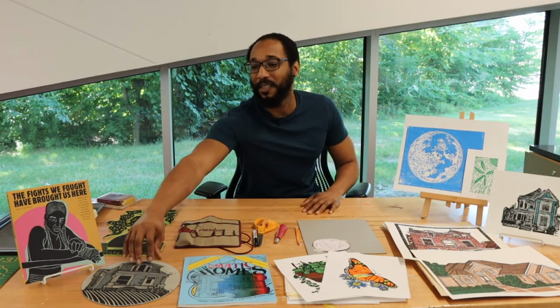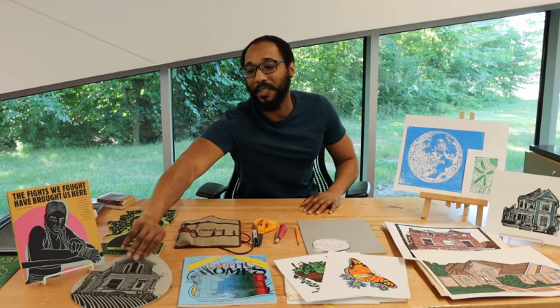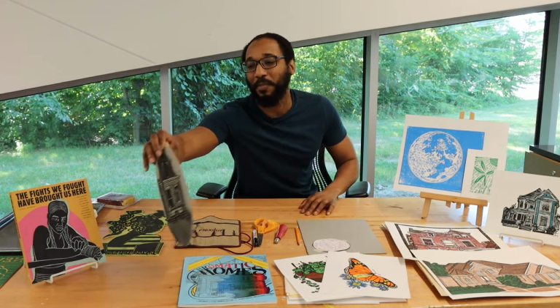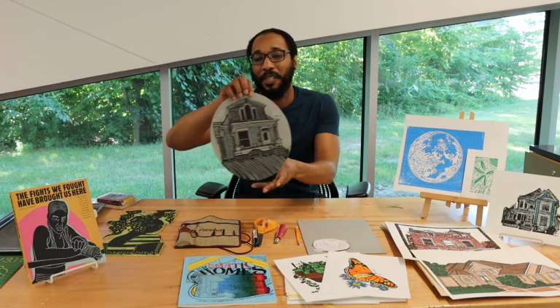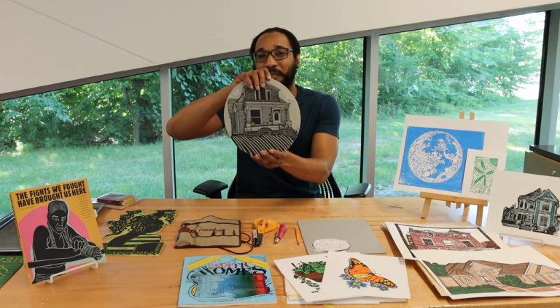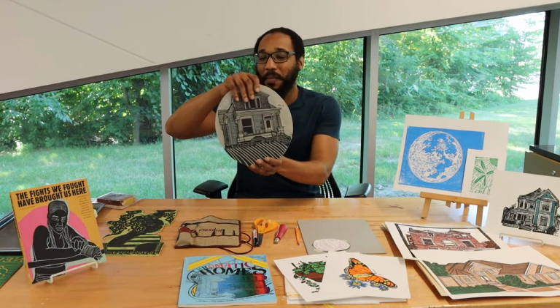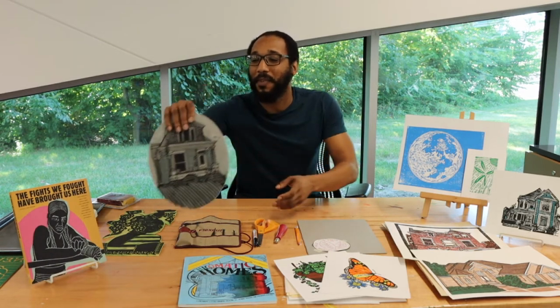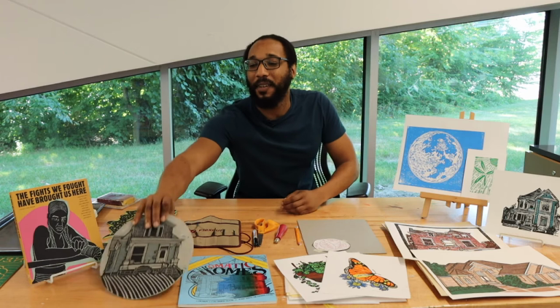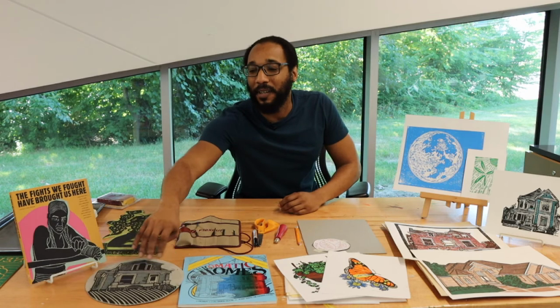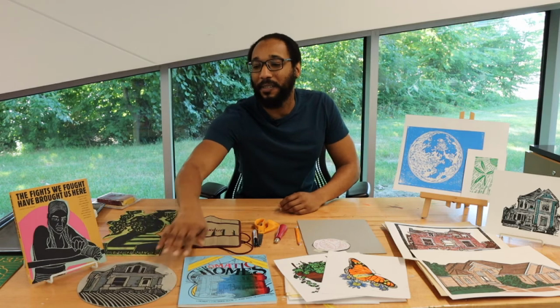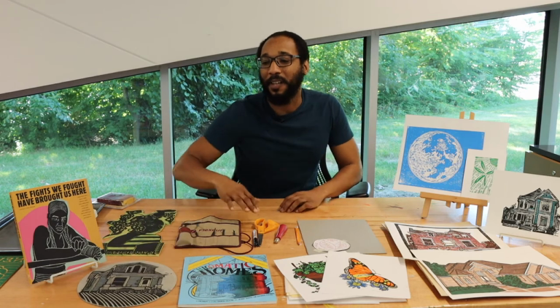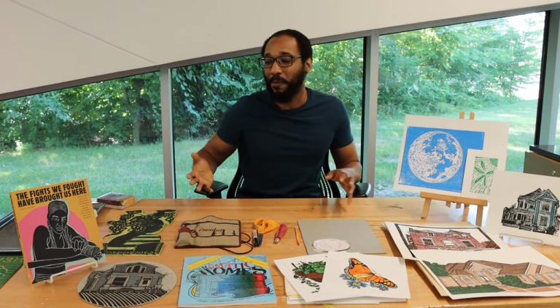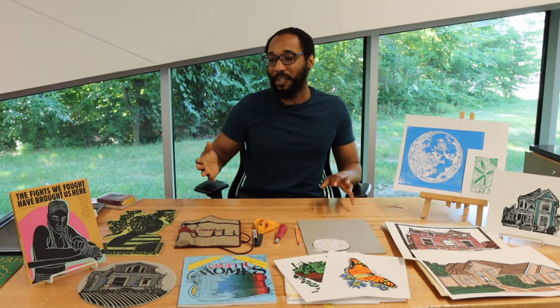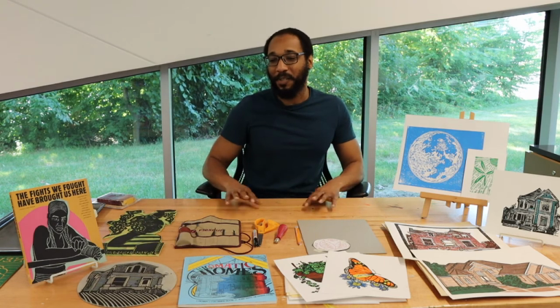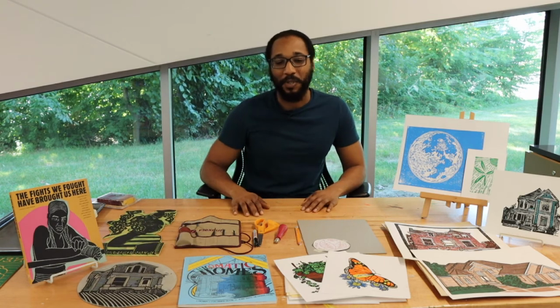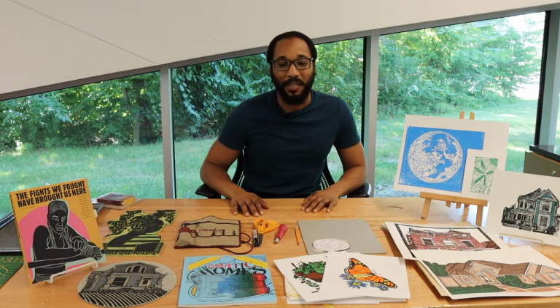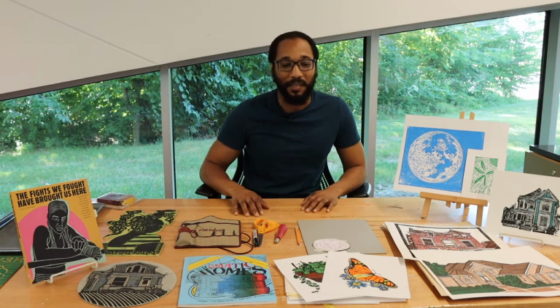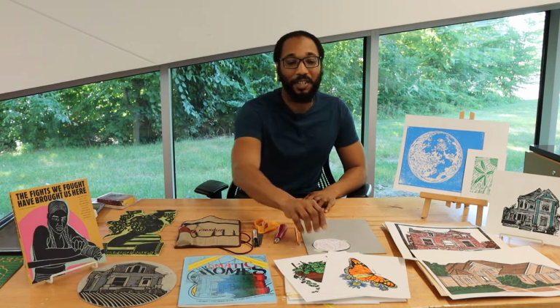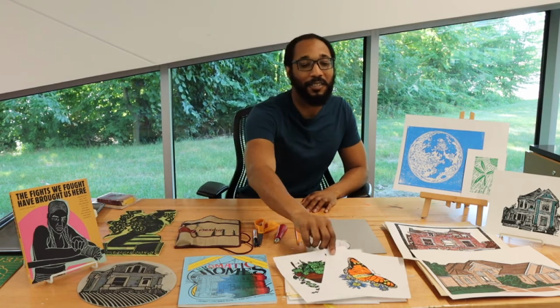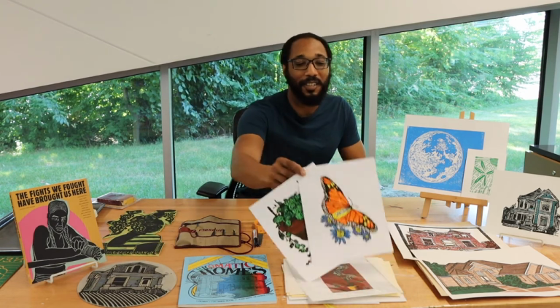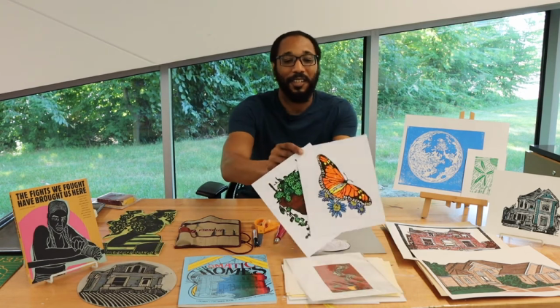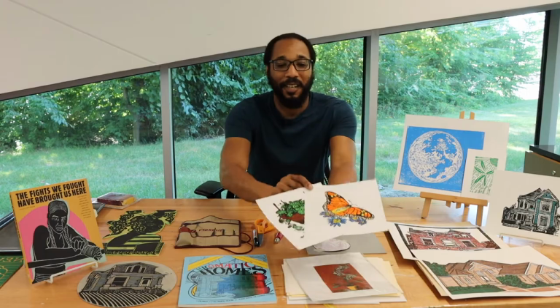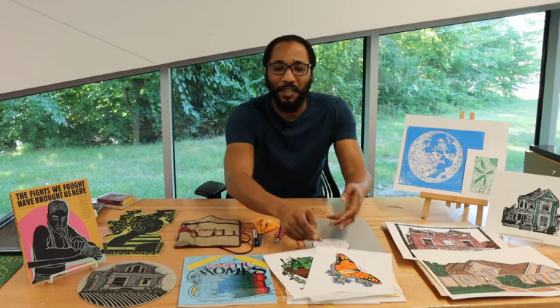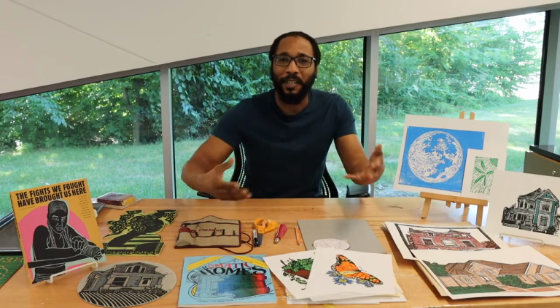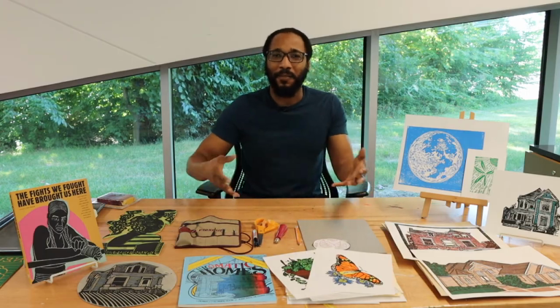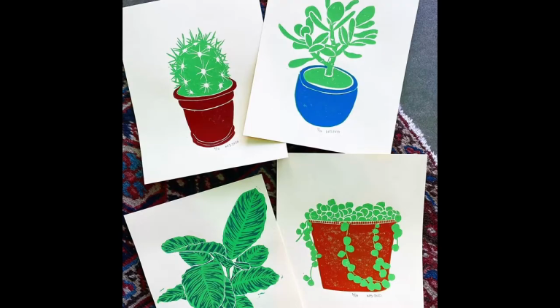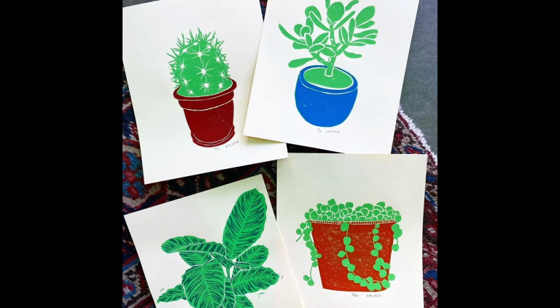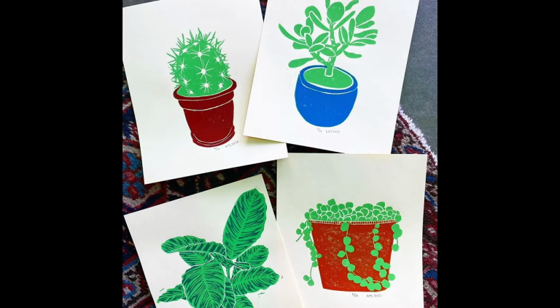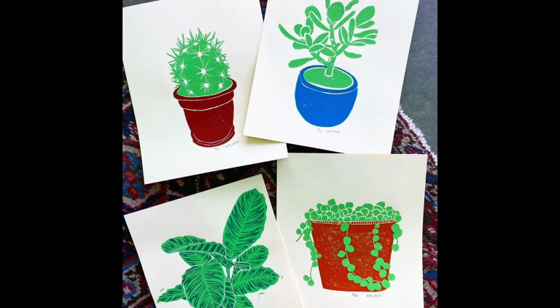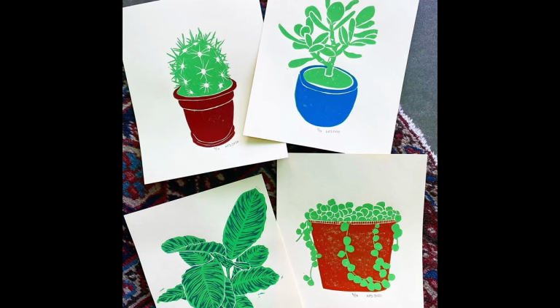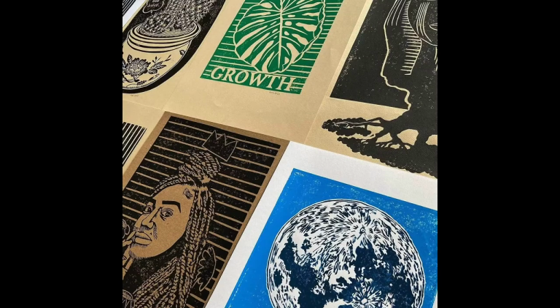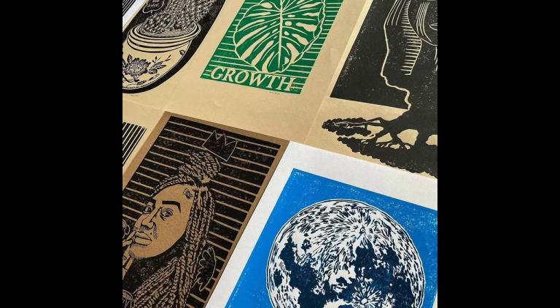Here's an example of one here. A lot of my work deals with nature and the human-environmental interaction, both natural and man-made.